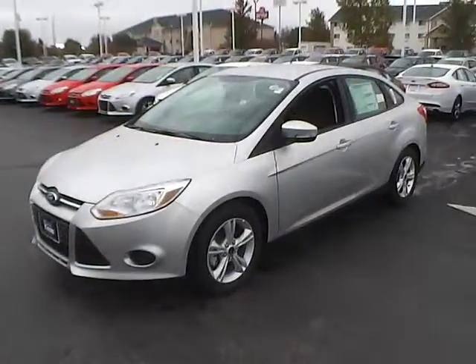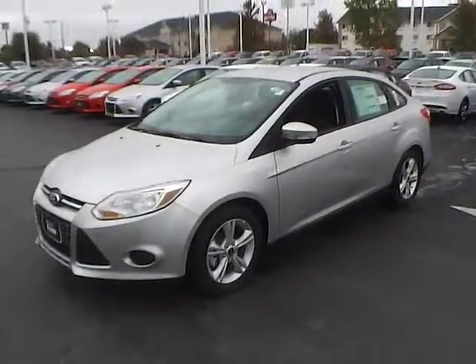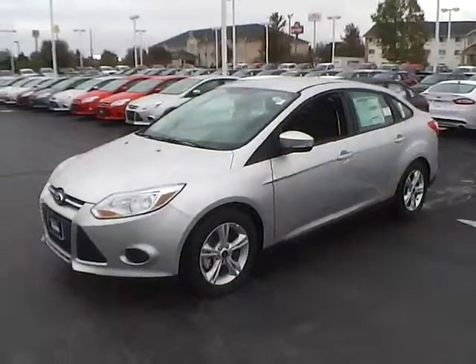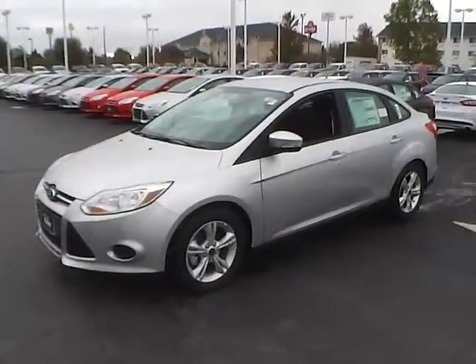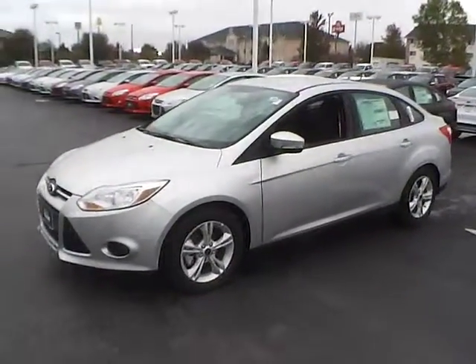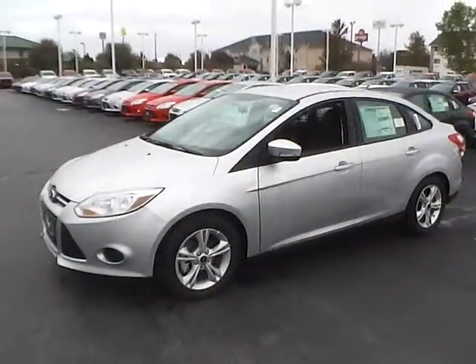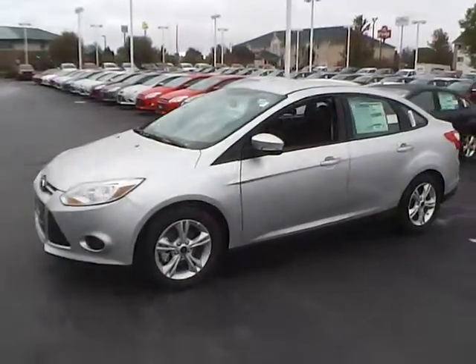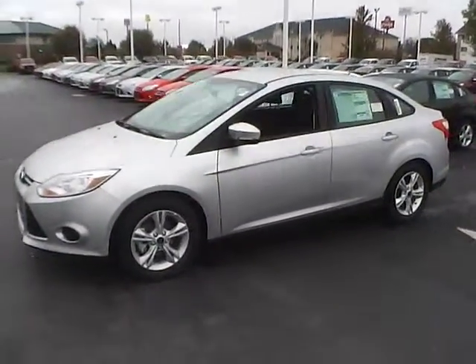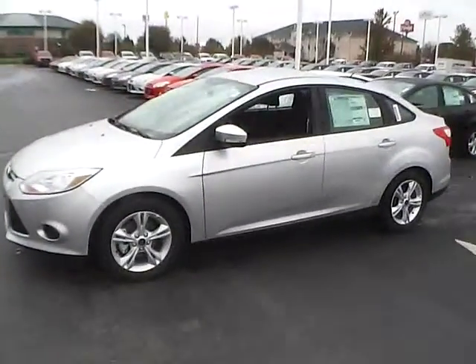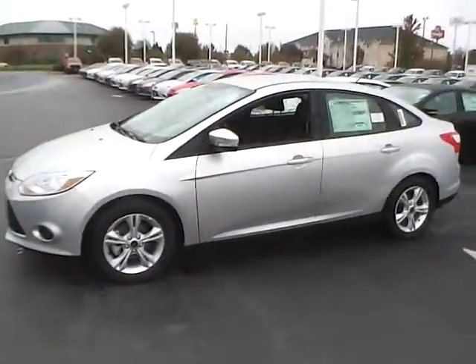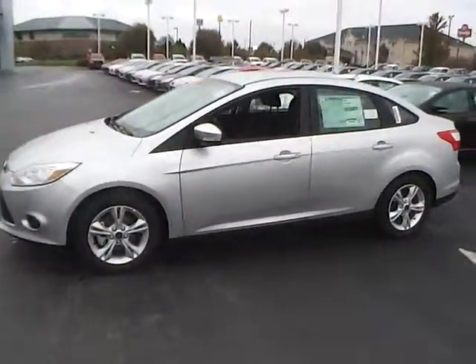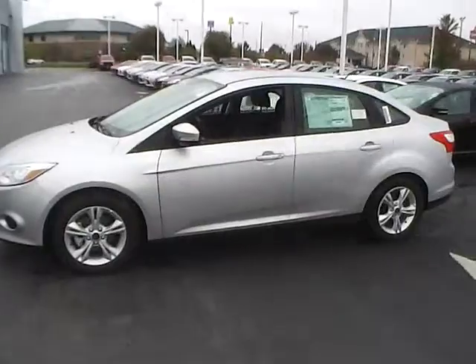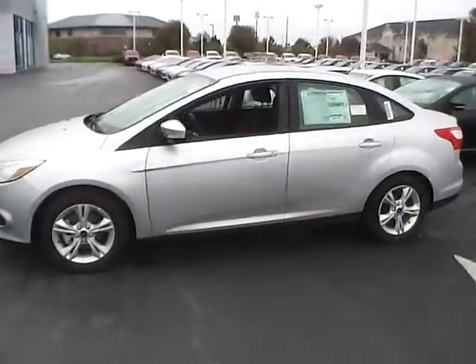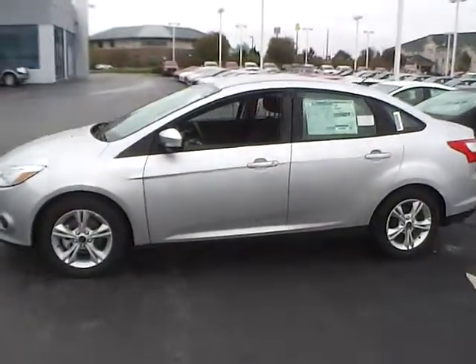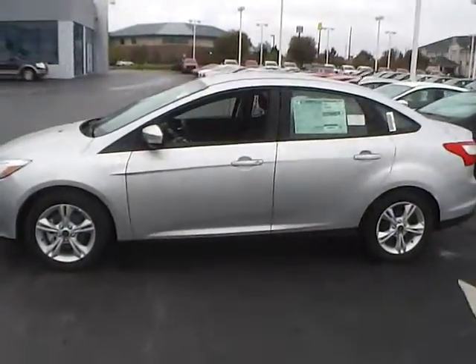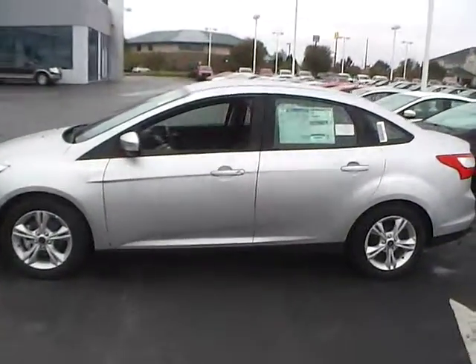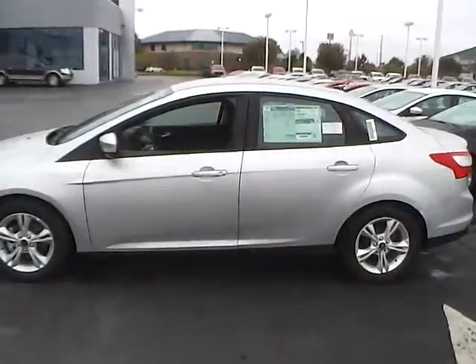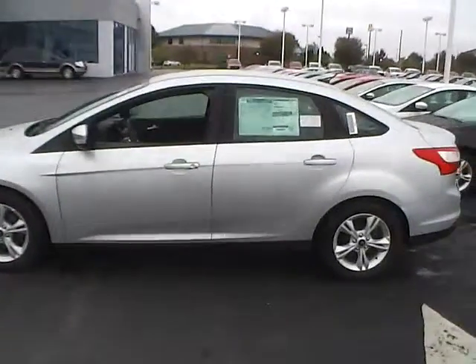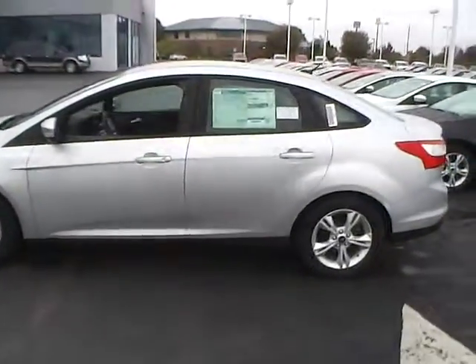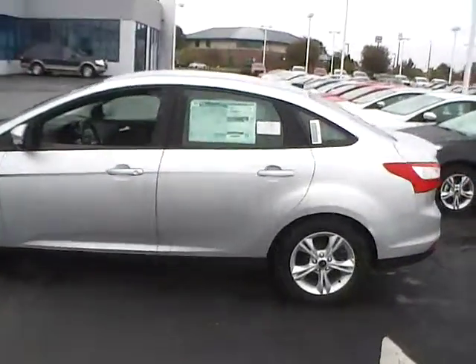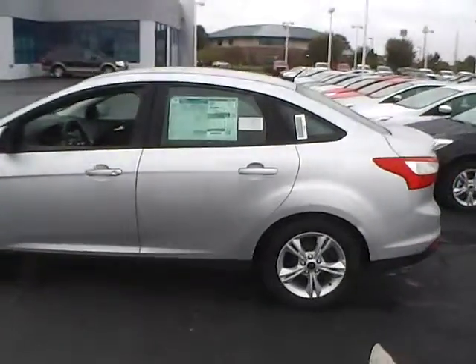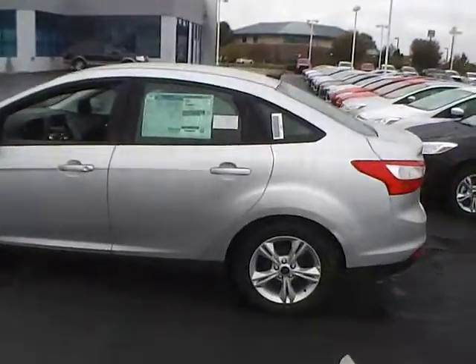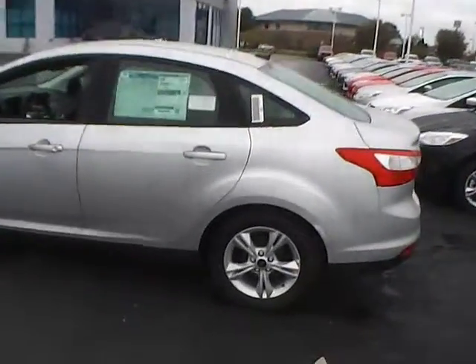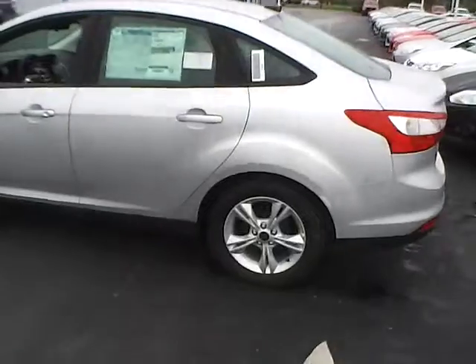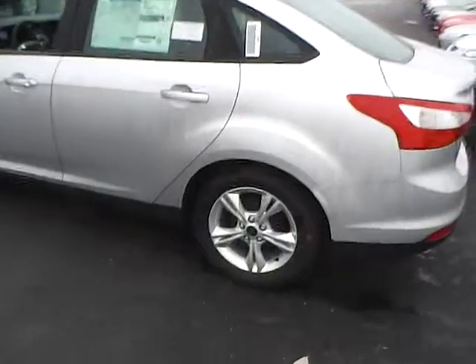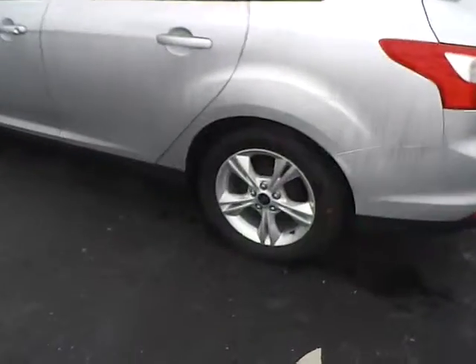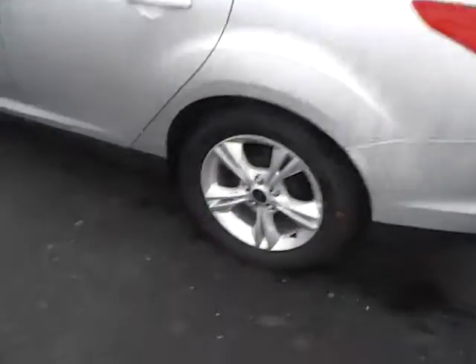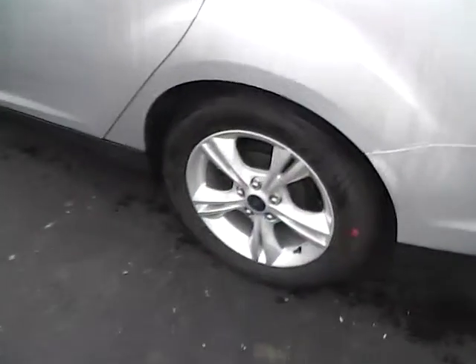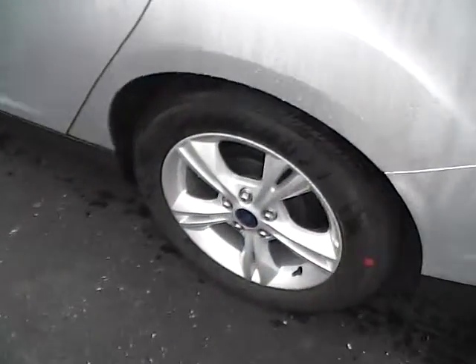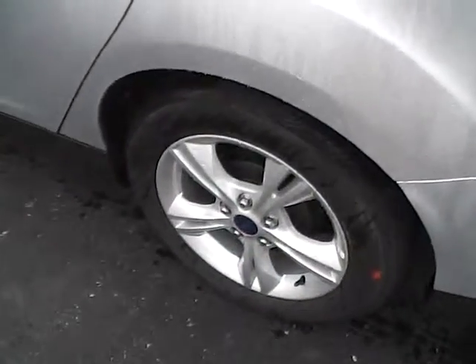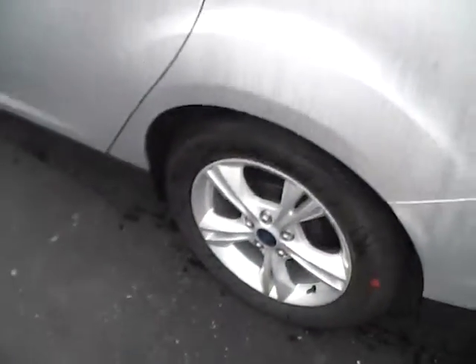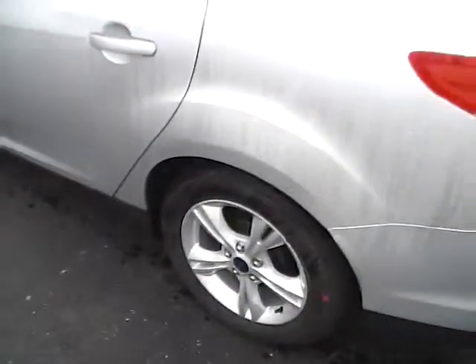Today's video is on a brand new 2014 Ford Focus SE in ingot silver metallic with a charcoal black interior. This vehicle has a 2 liter 4 cylinder engine, a 6 speed automatic transmission, and 16 inch alloy wheels.